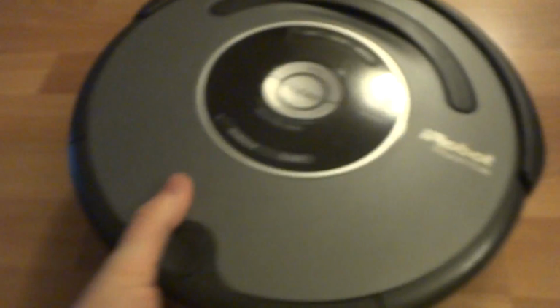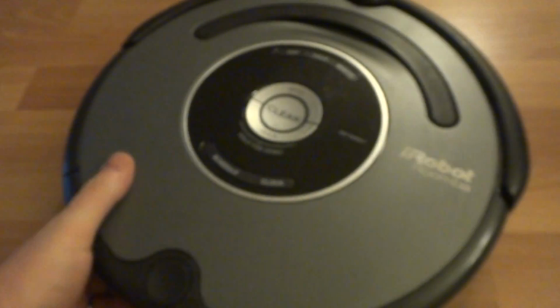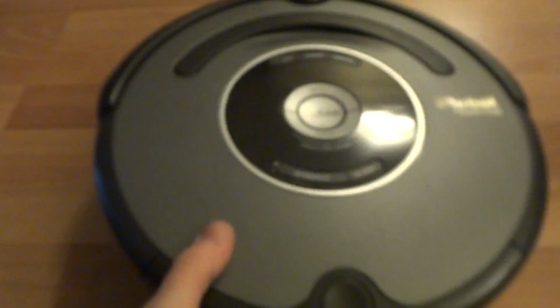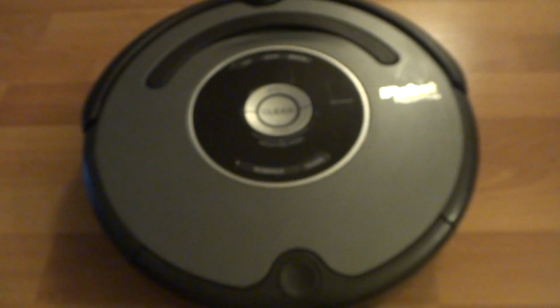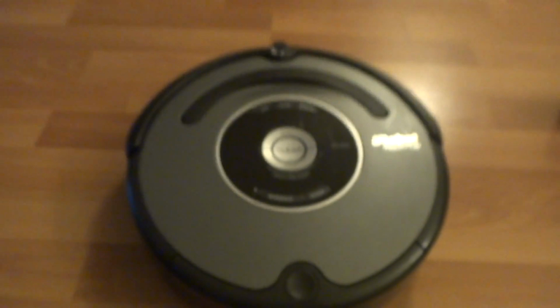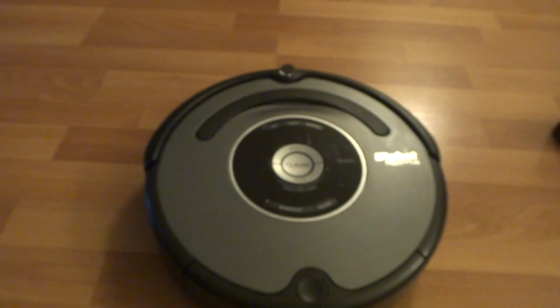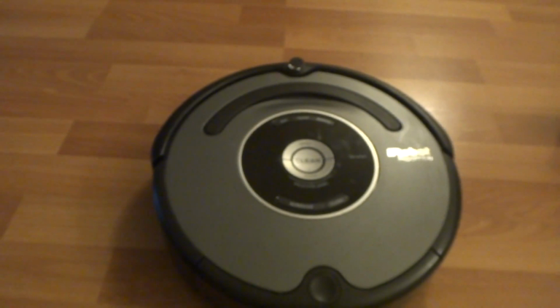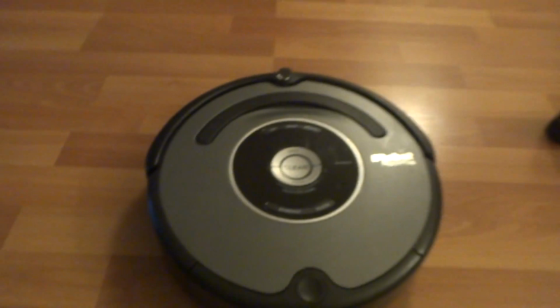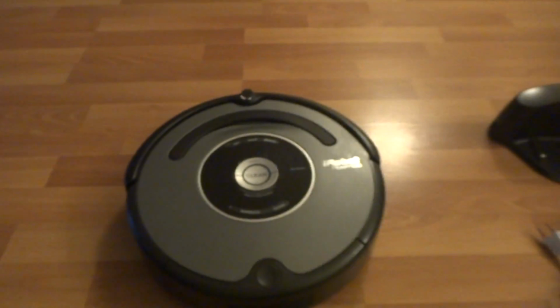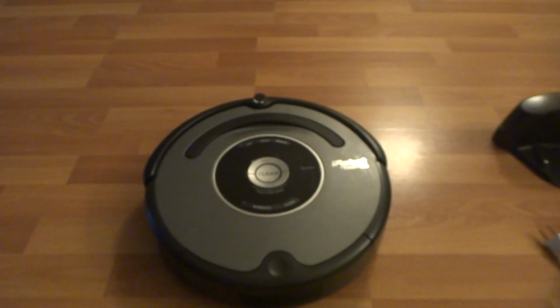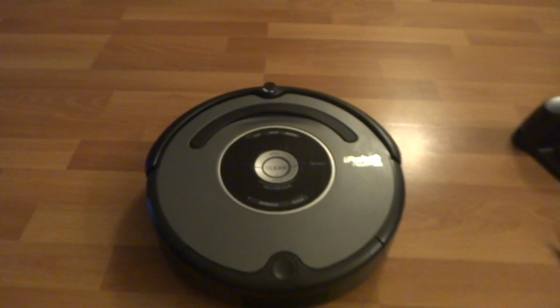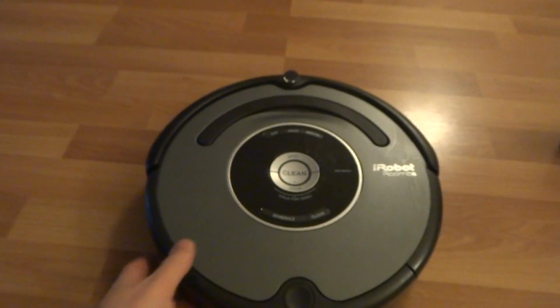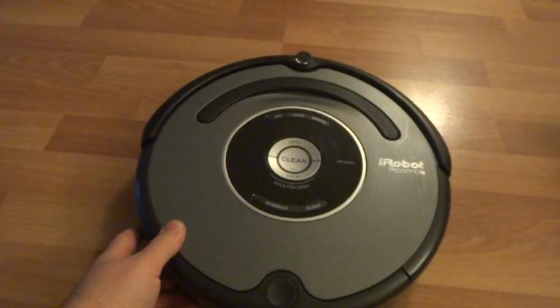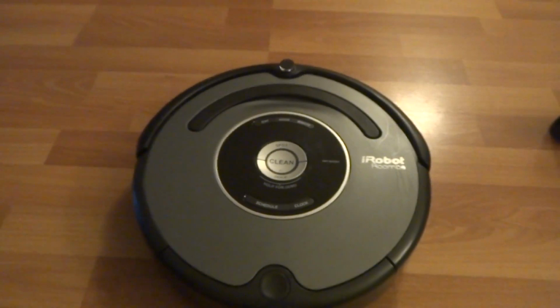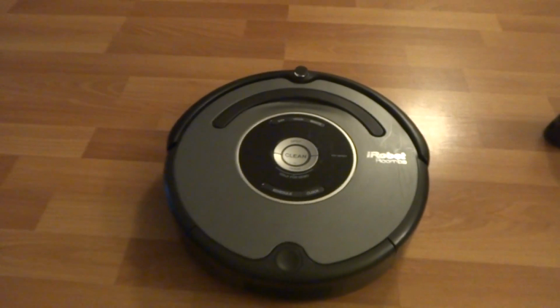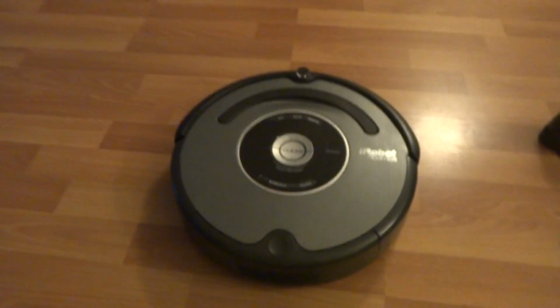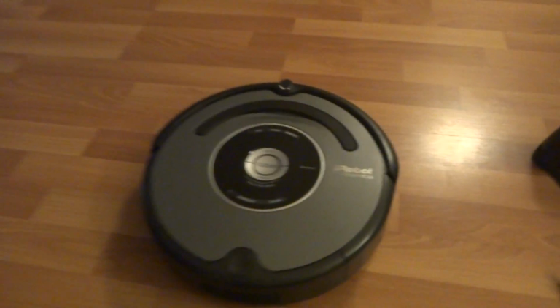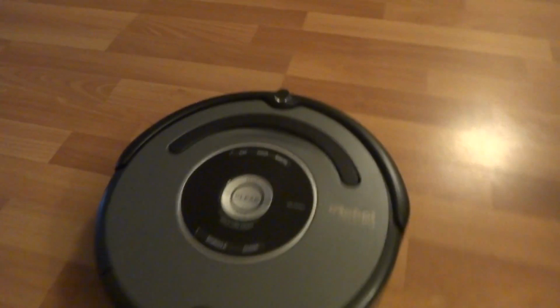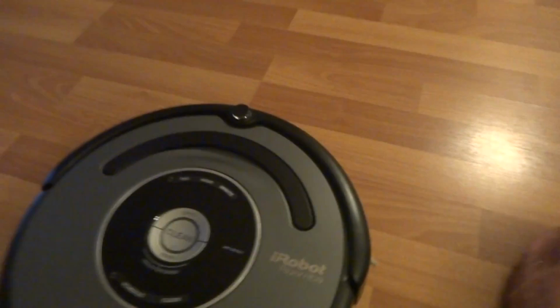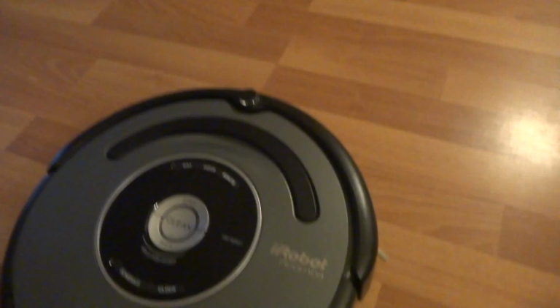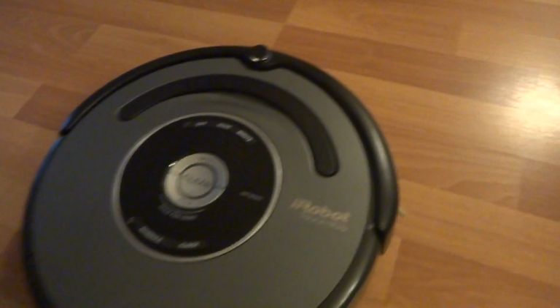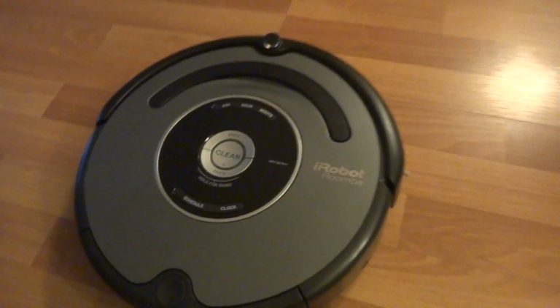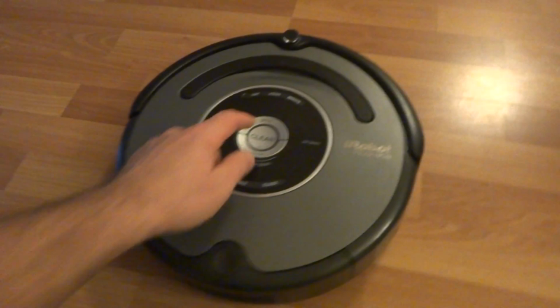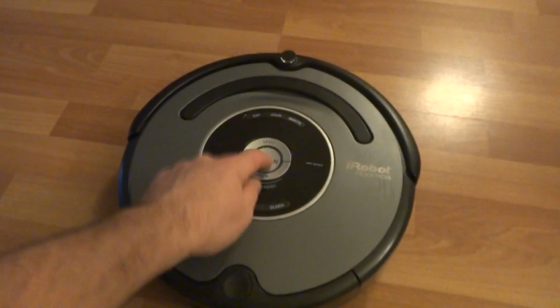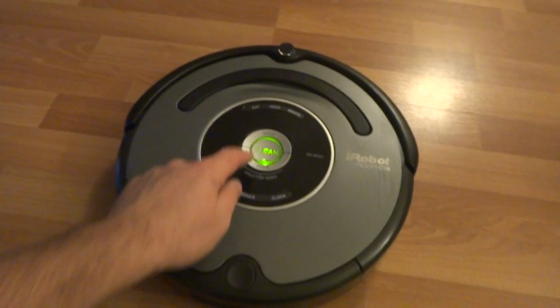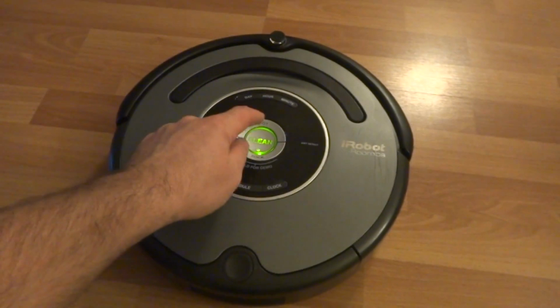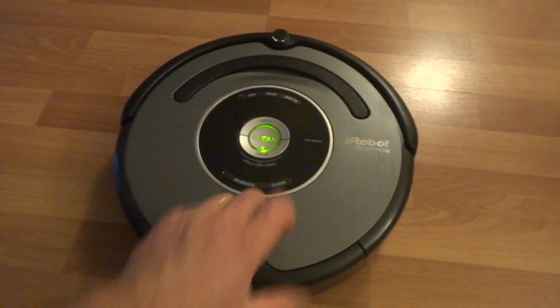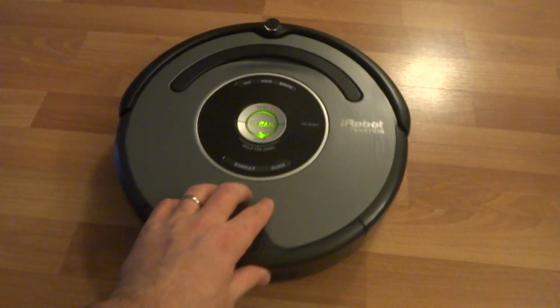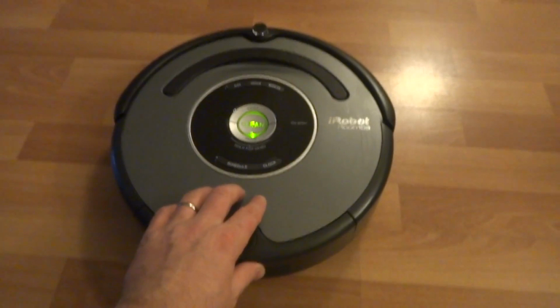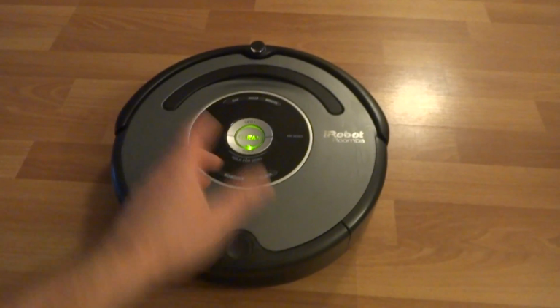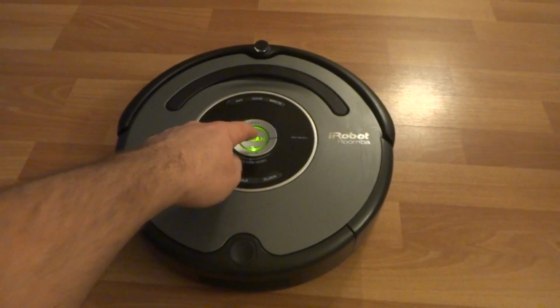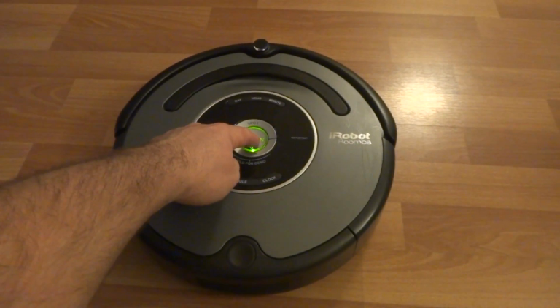All right, right now I've got a used battery in there just to show you guys that it works. Like I said, it does come with a brand new battery. But here I'll show you that it works — everything has been tested to make sure everything works correctly.